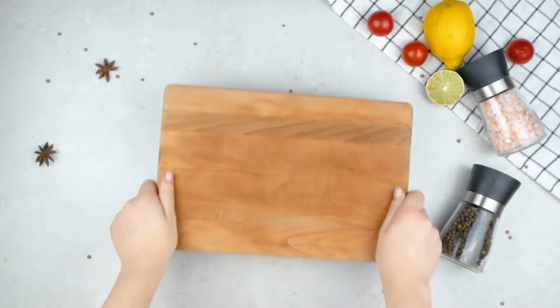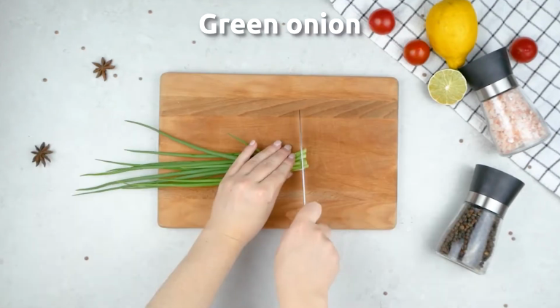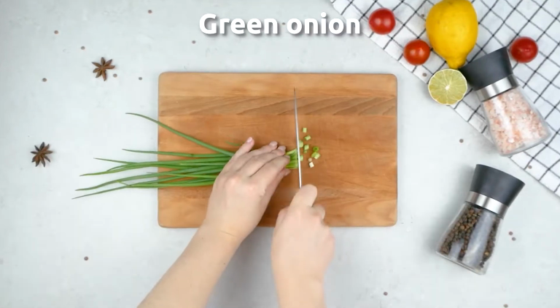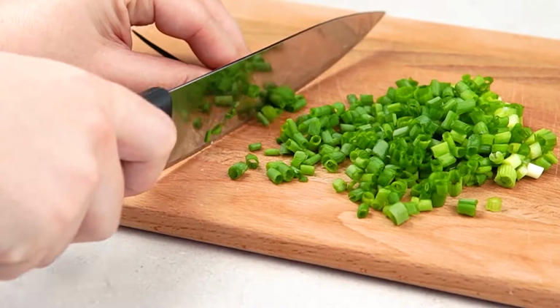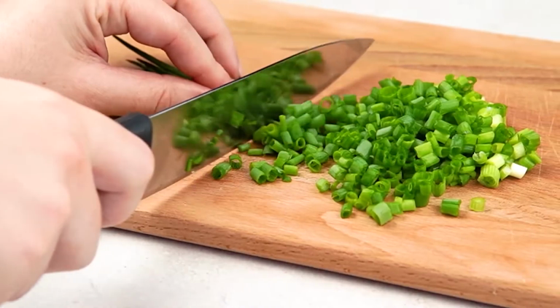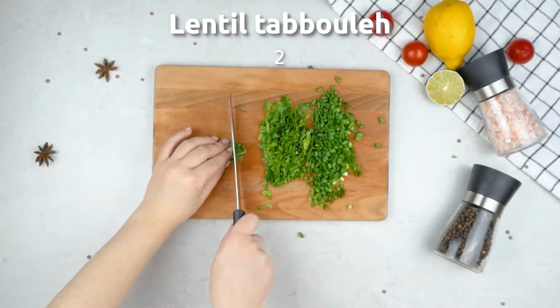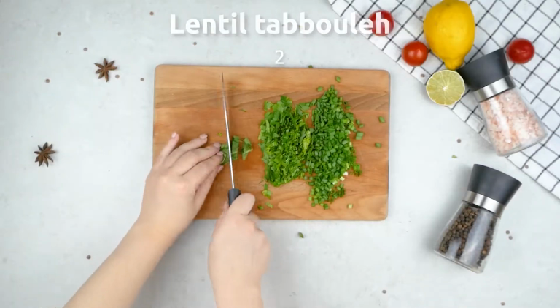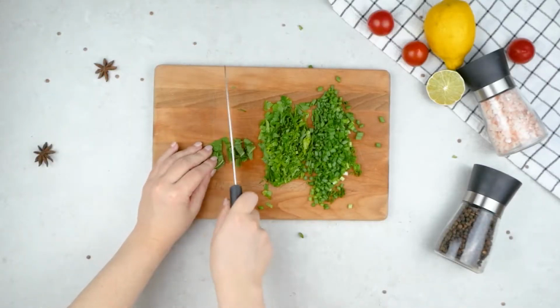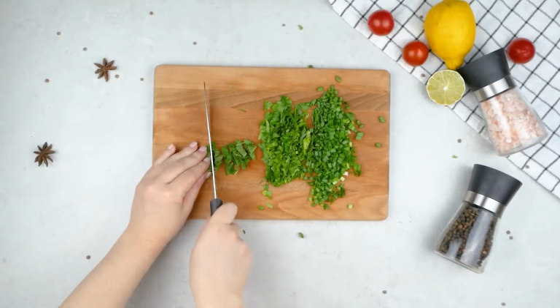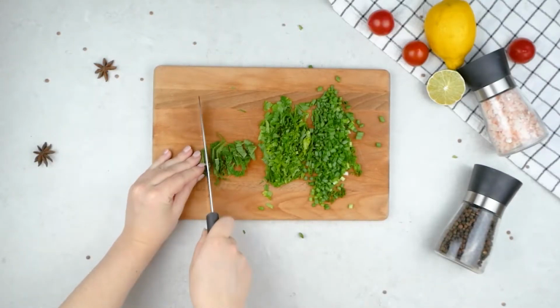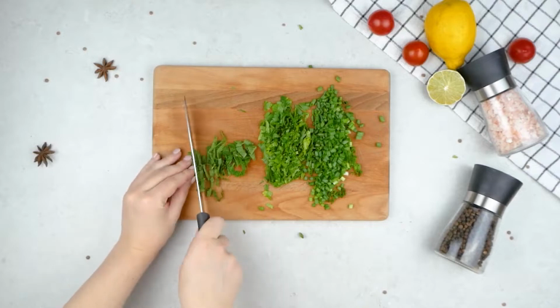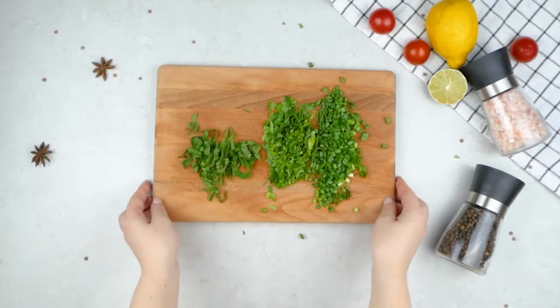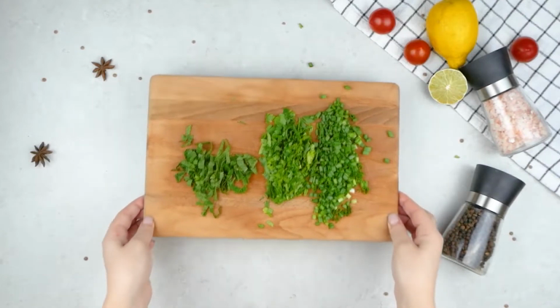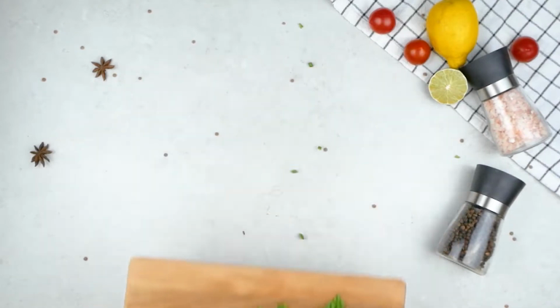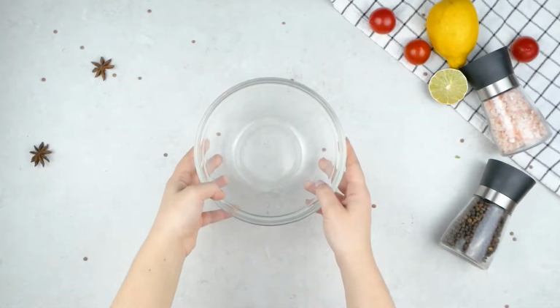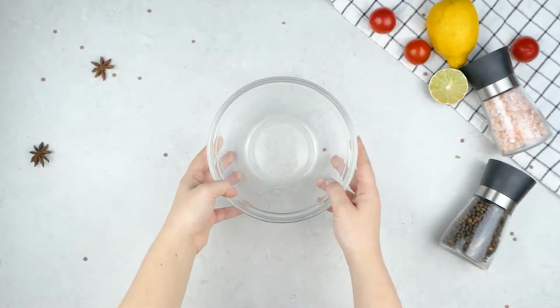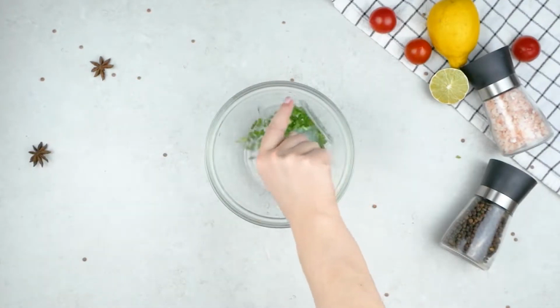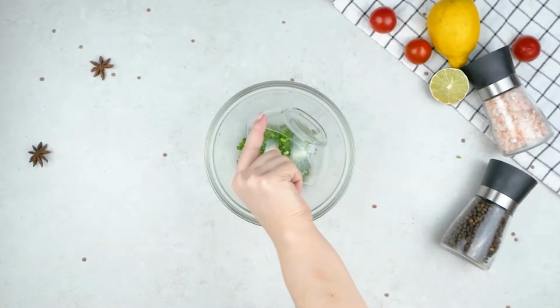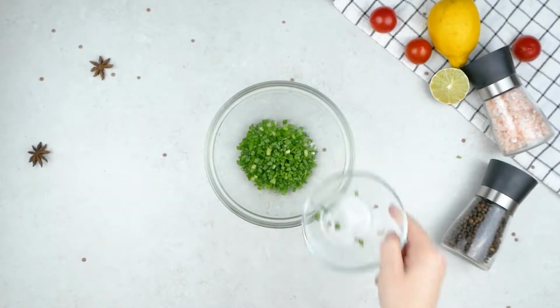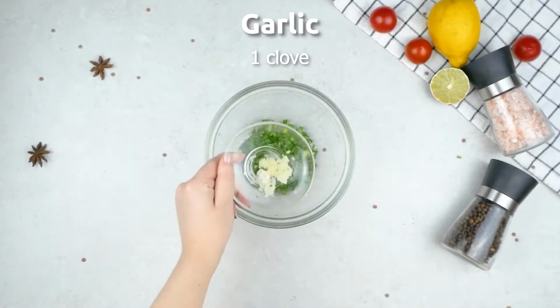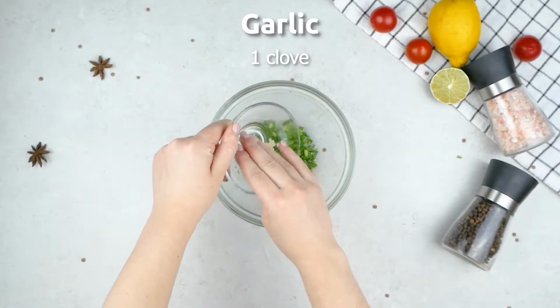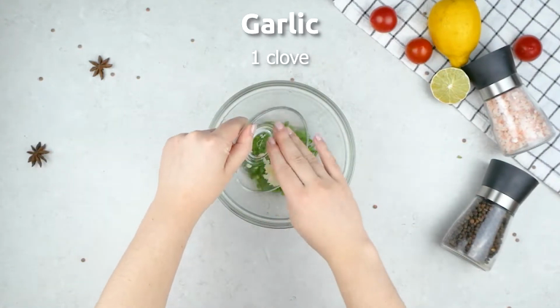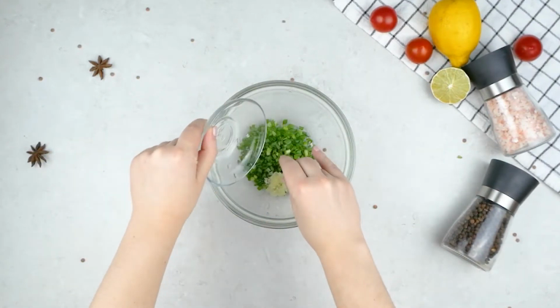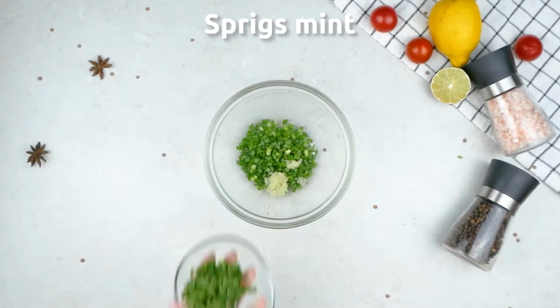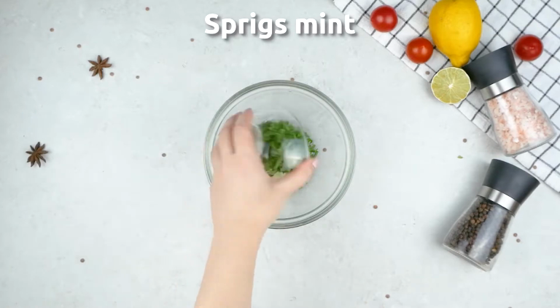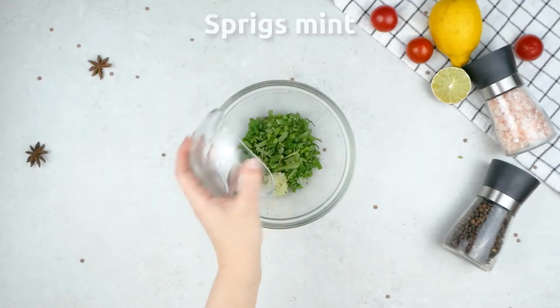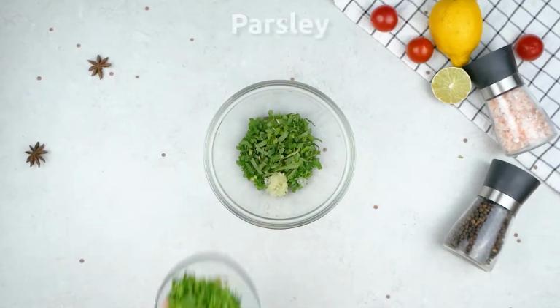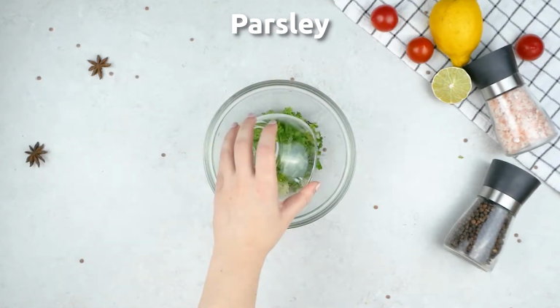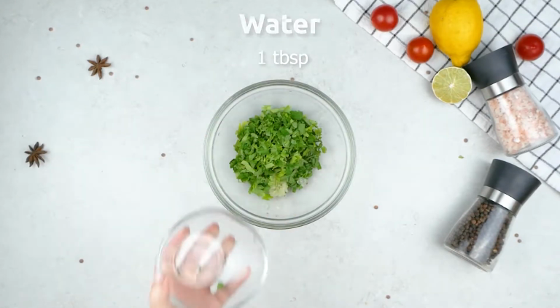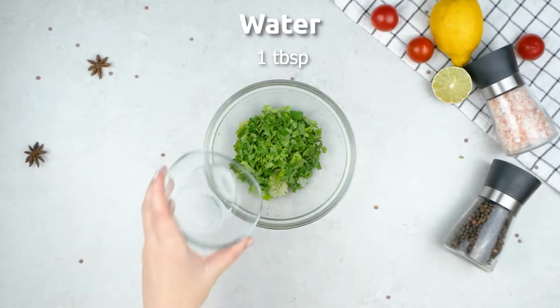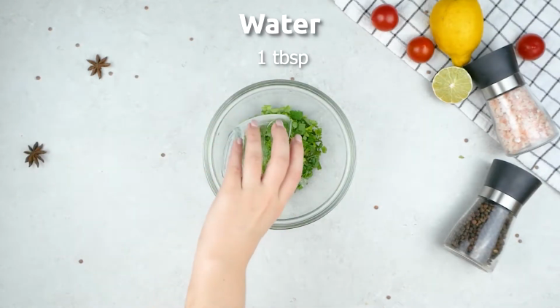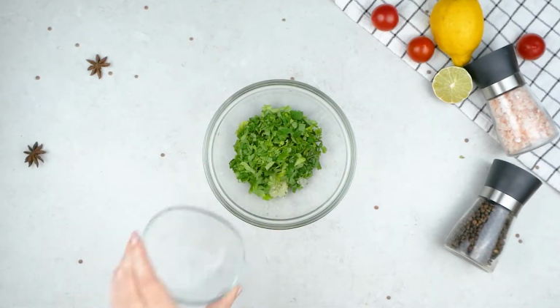Then chop some green or spring onion and parsley. Add the onion and parsley to a bowl, as well as some garlic, mint, water and lemon juice.